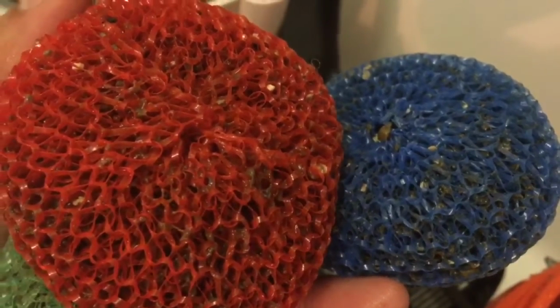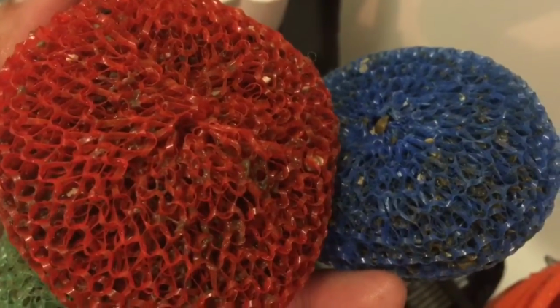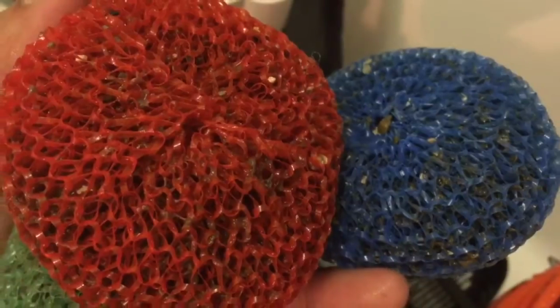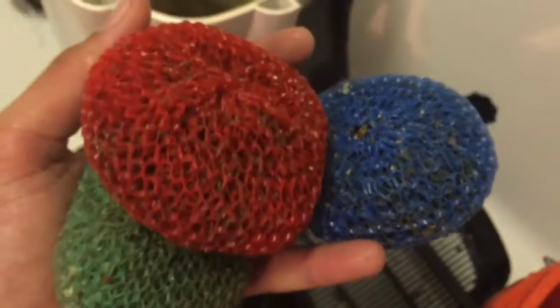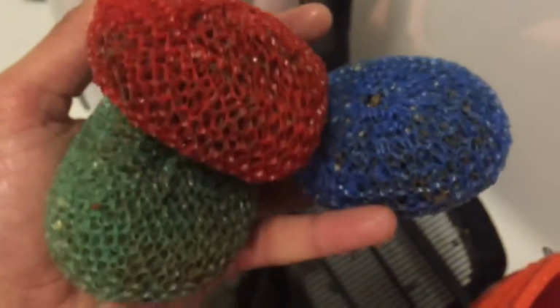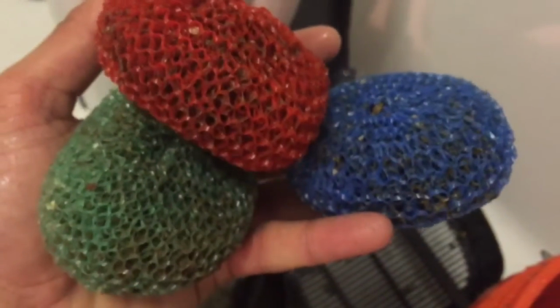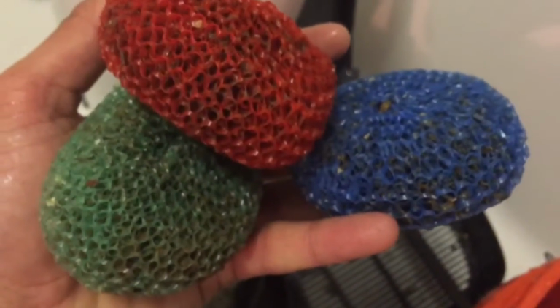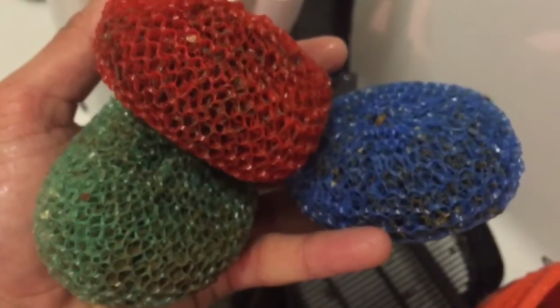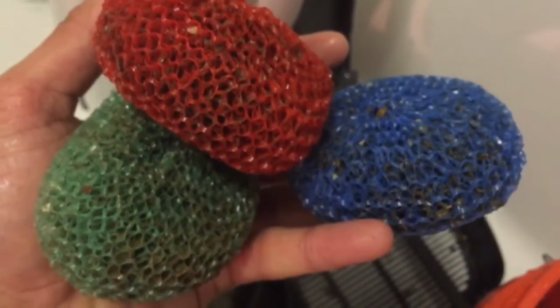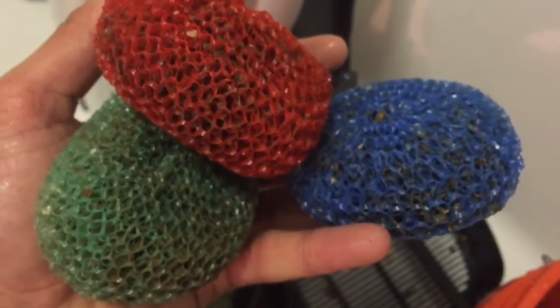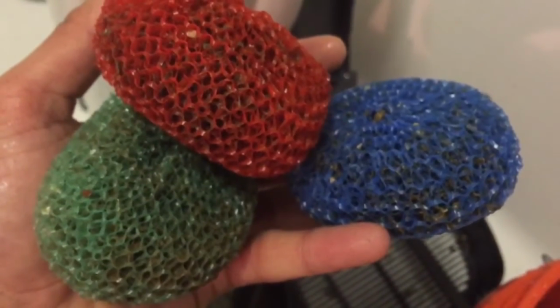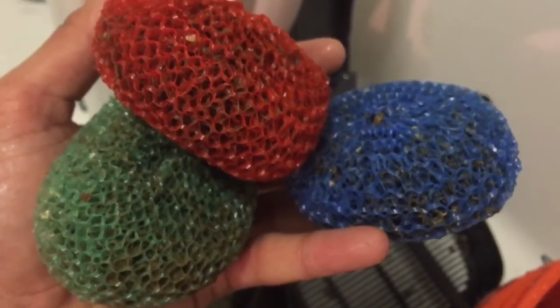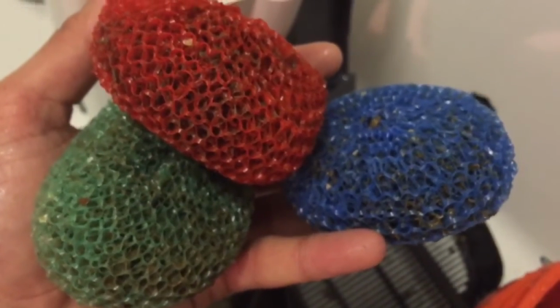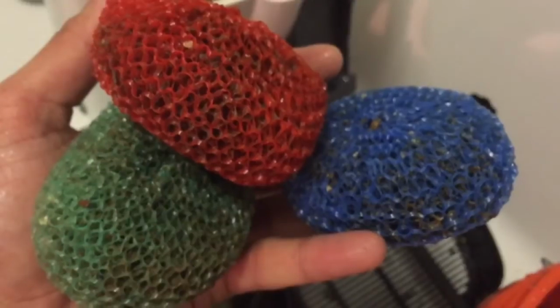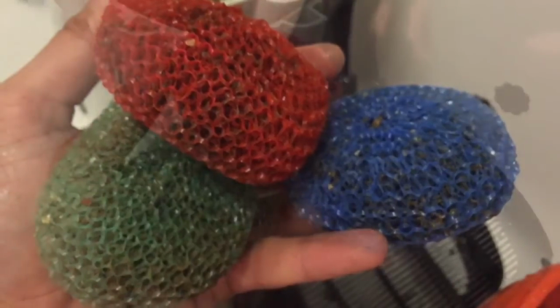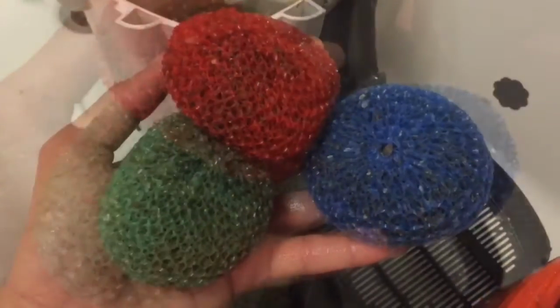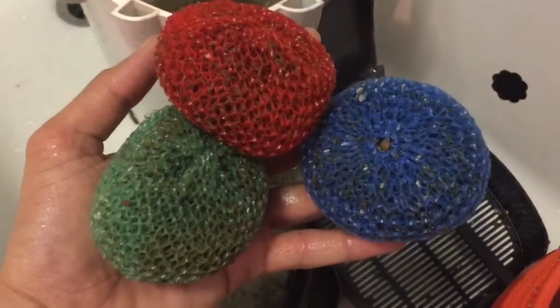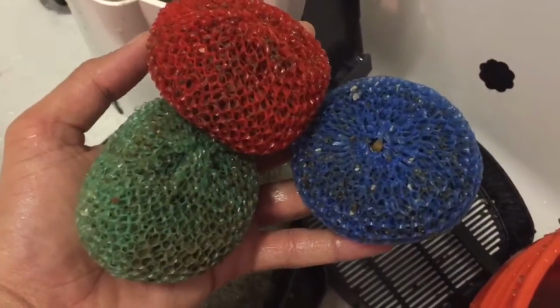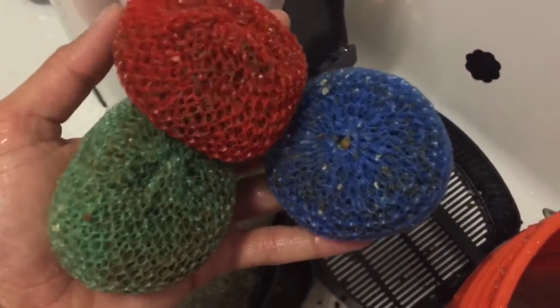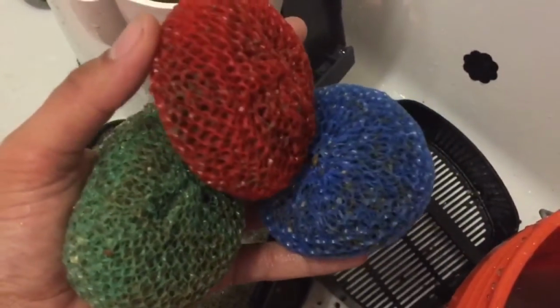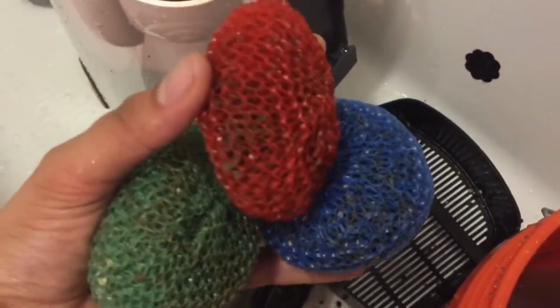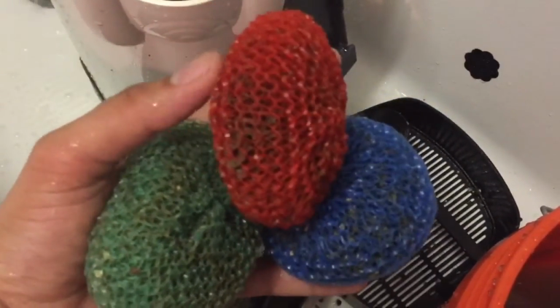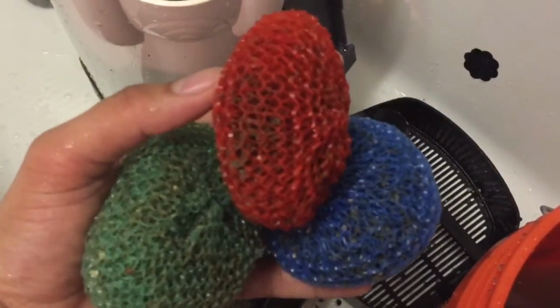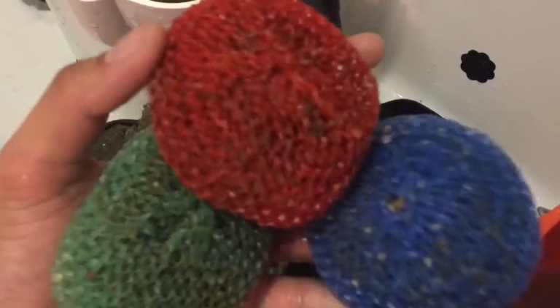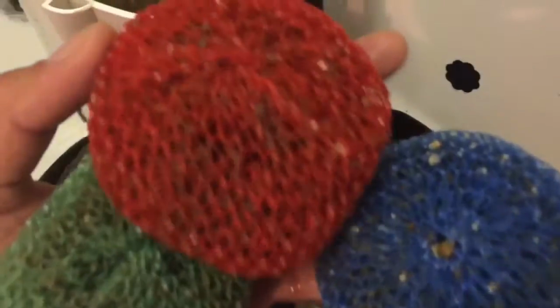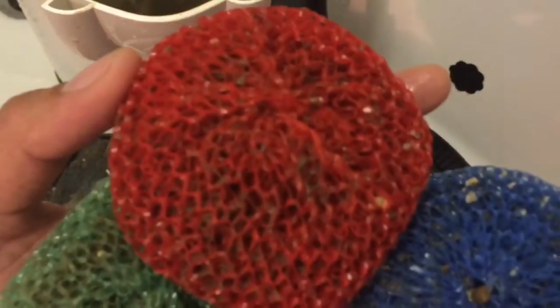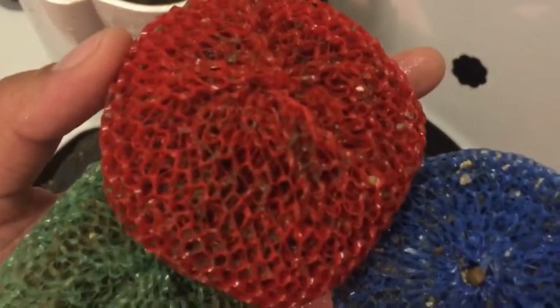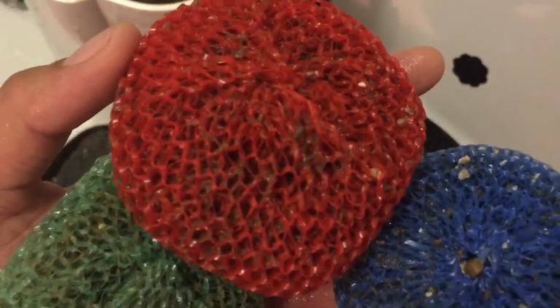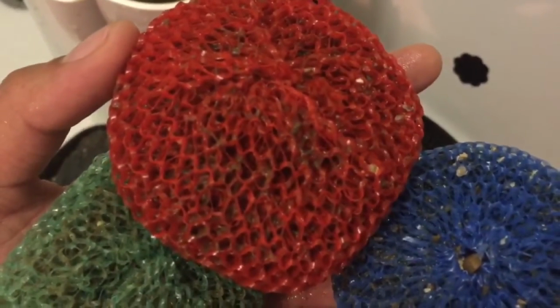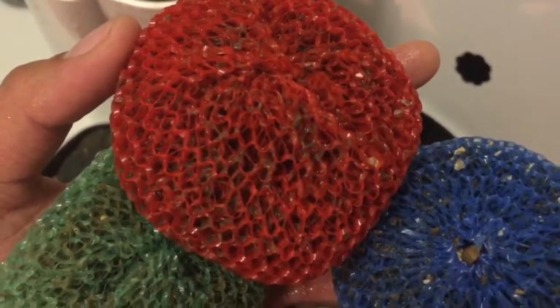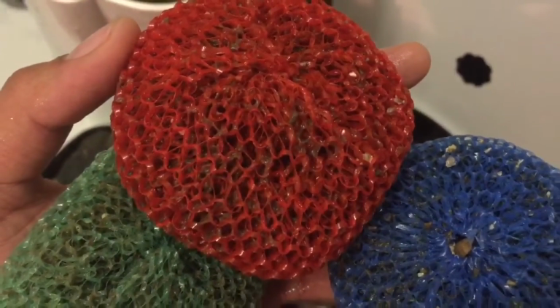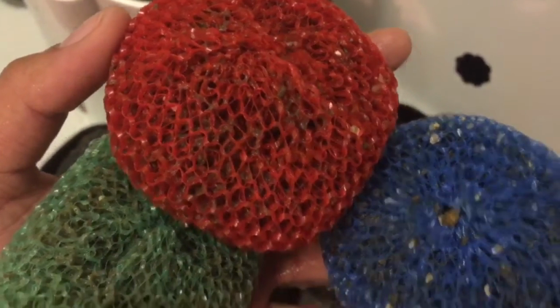I hope you found this video helpful. Again, this is a pre-filter — the layer you would use before your sponges, before your other mechanical filtrations. Thank you all for watching, and until next time.